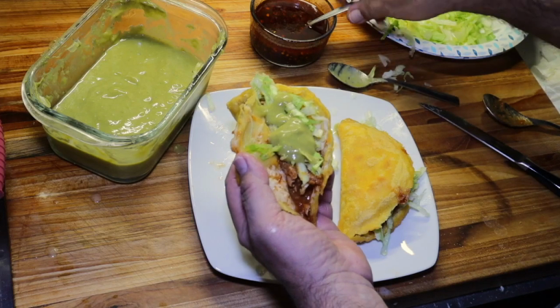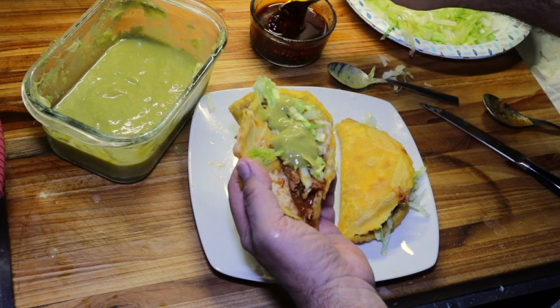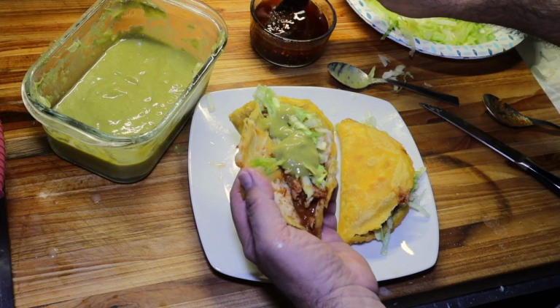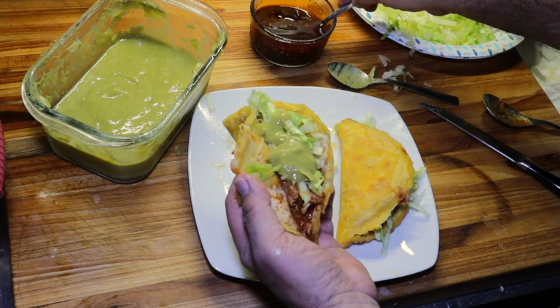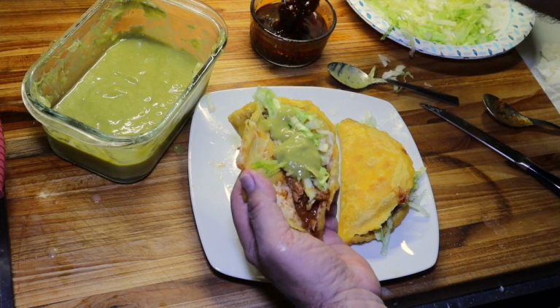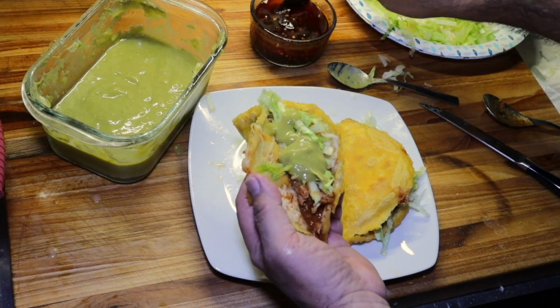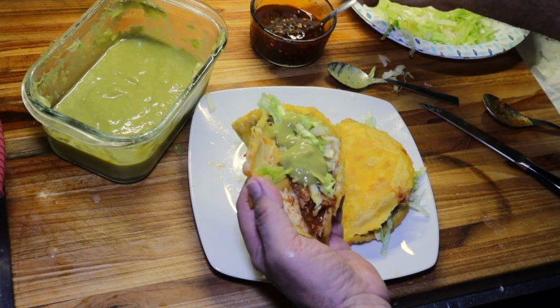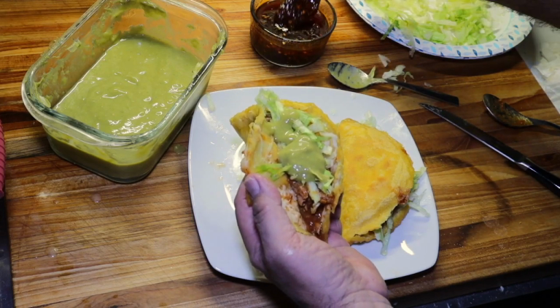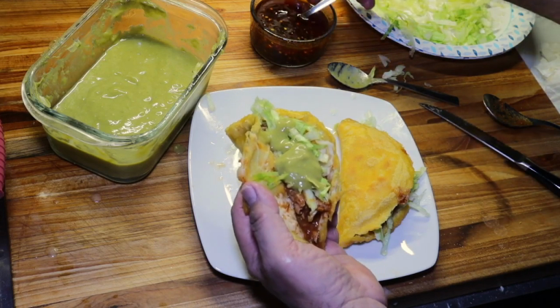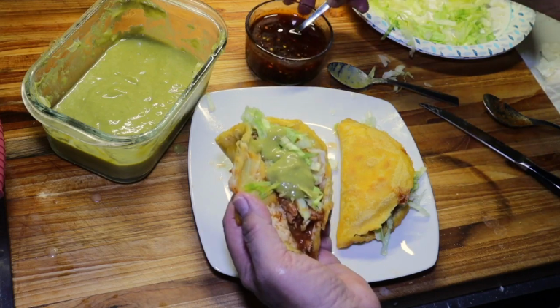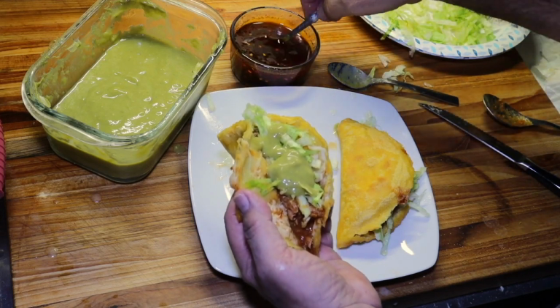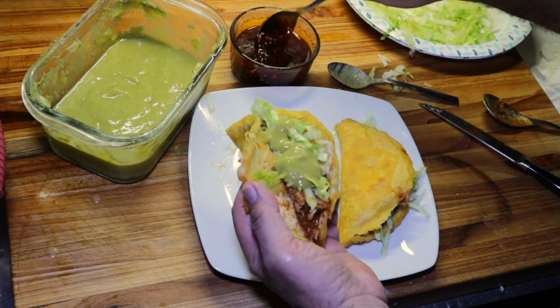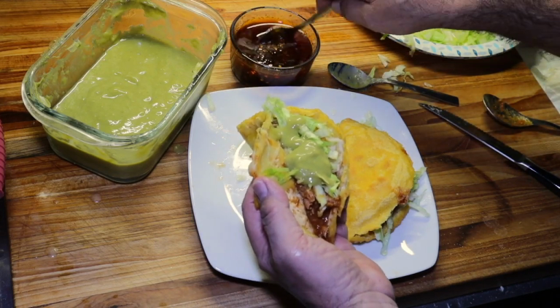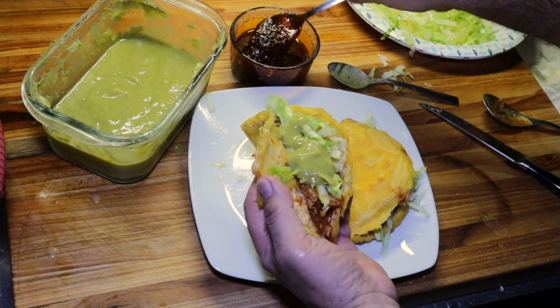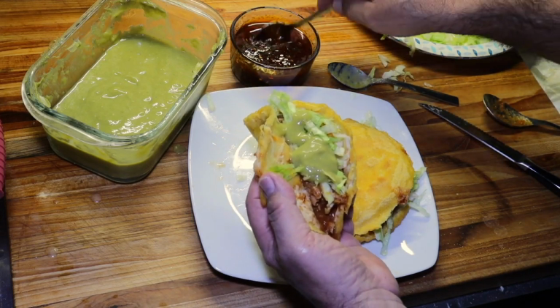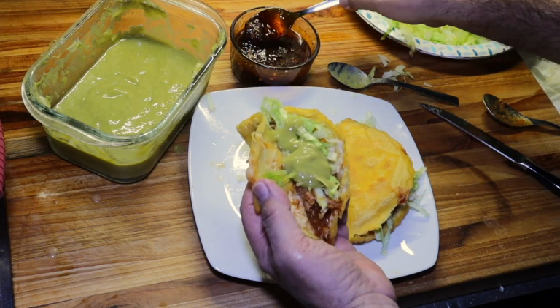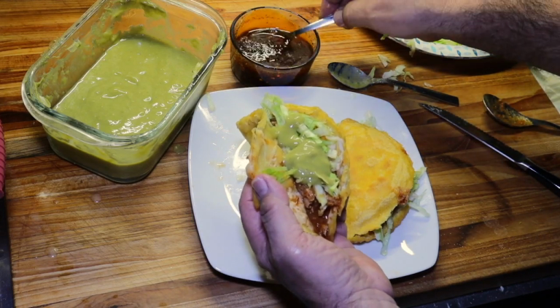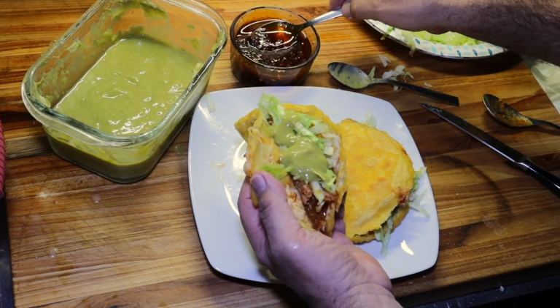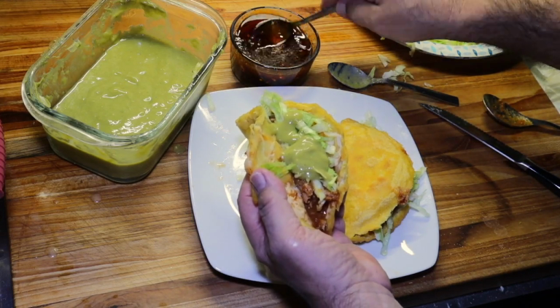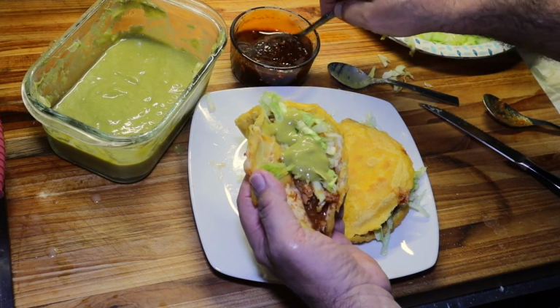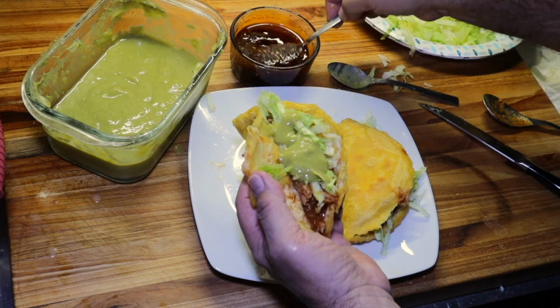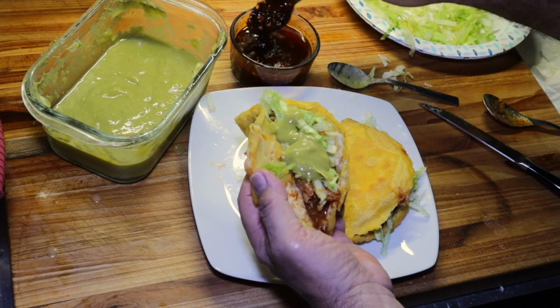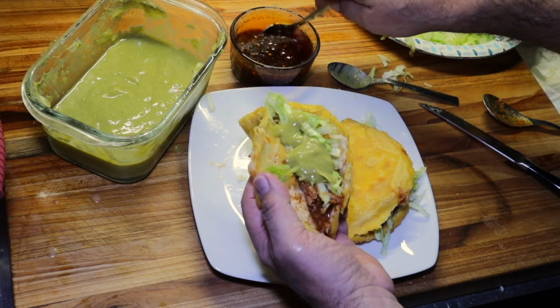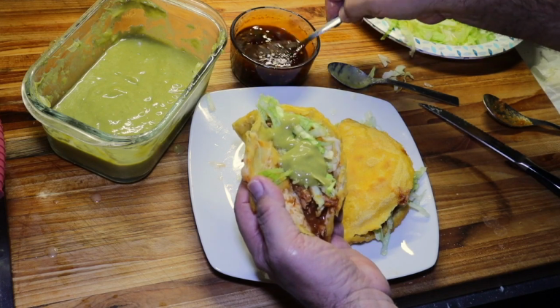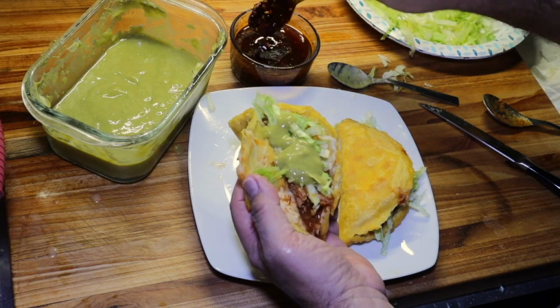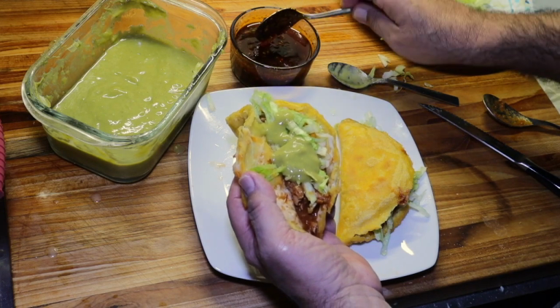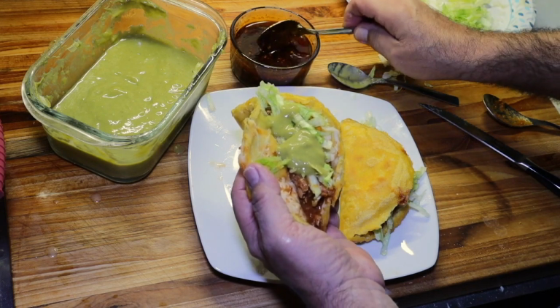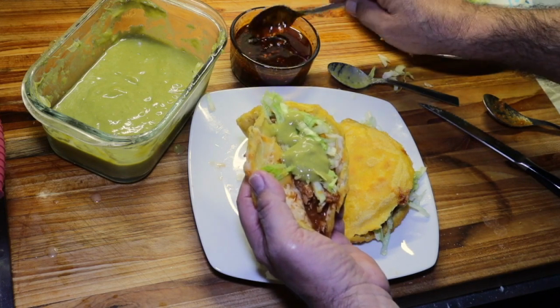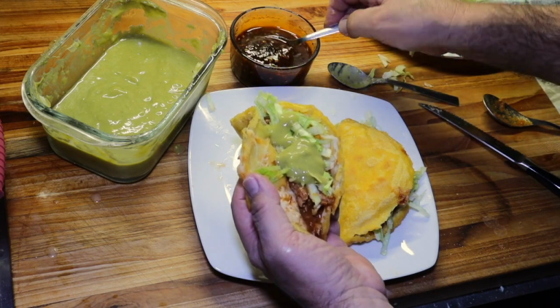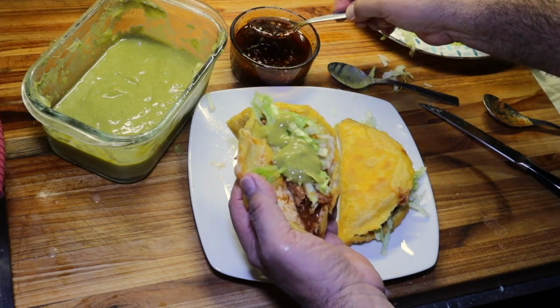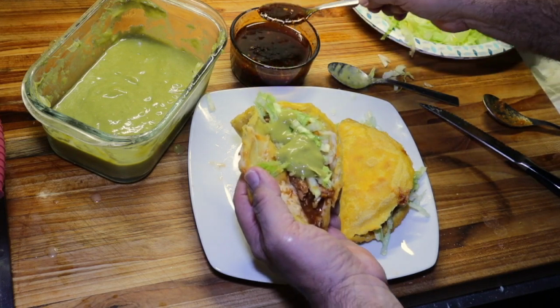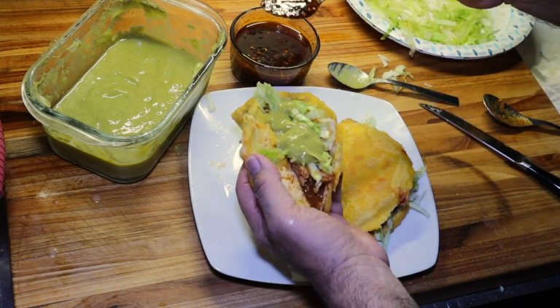And not to forget our salsa macha. Not a lot — this stuff right here is fire.